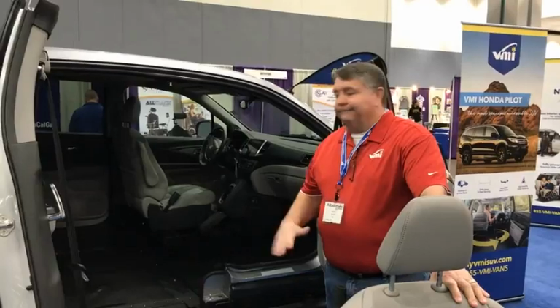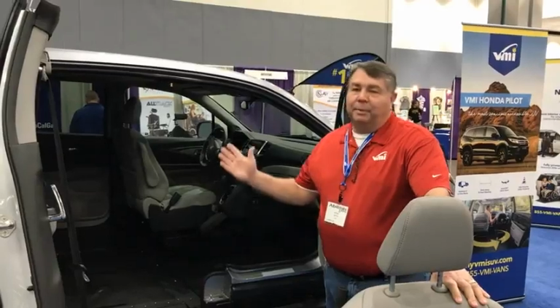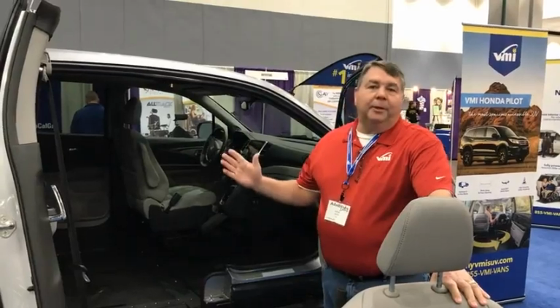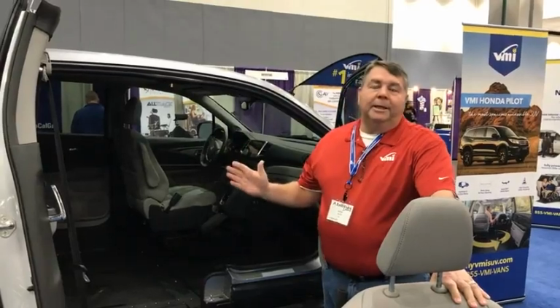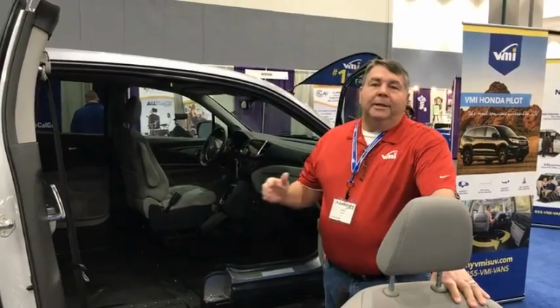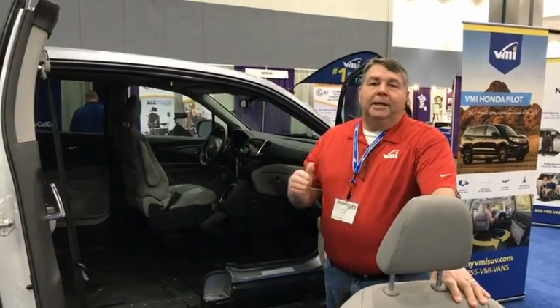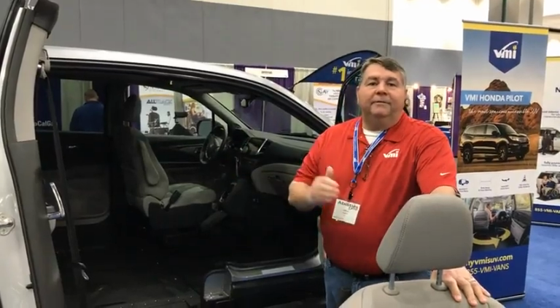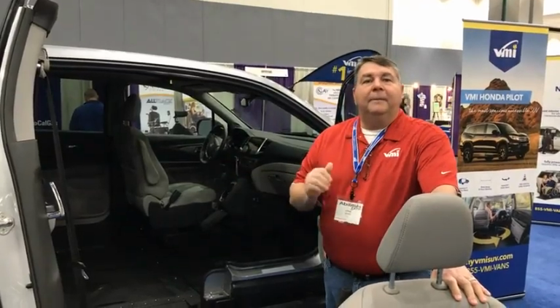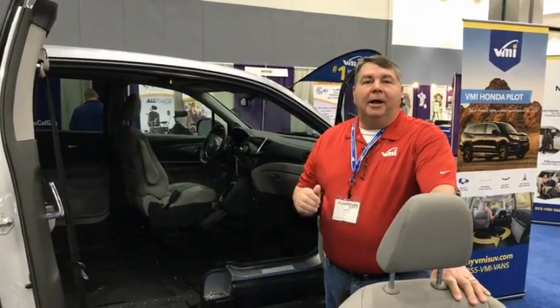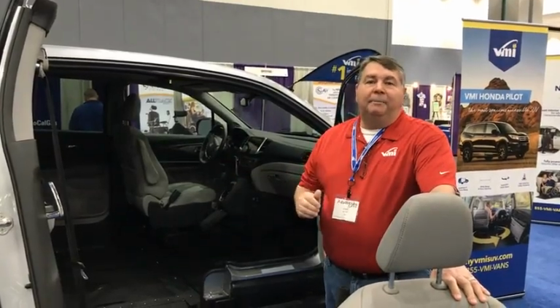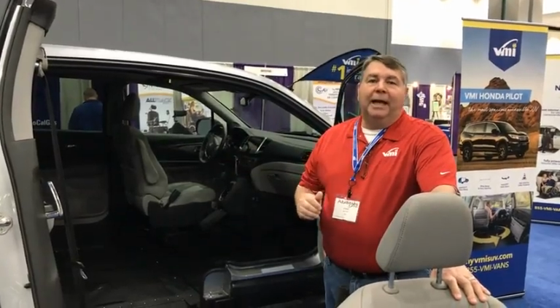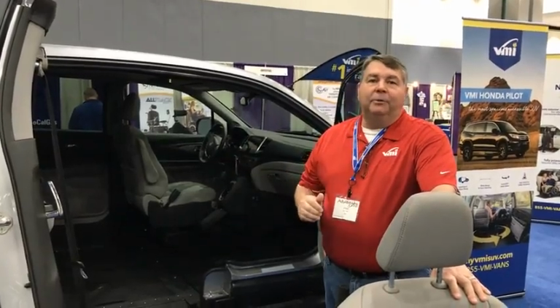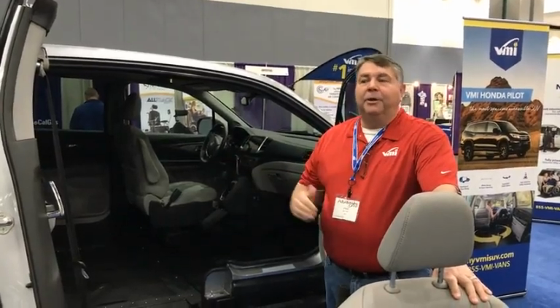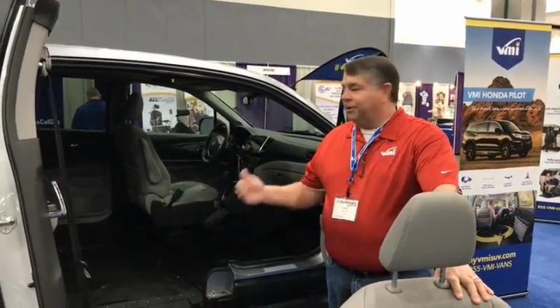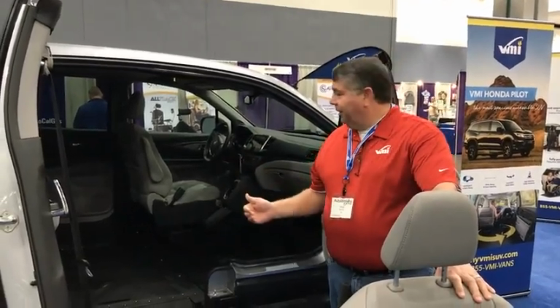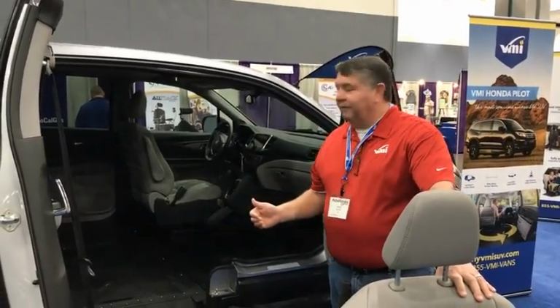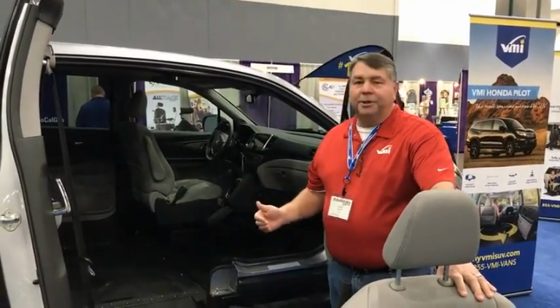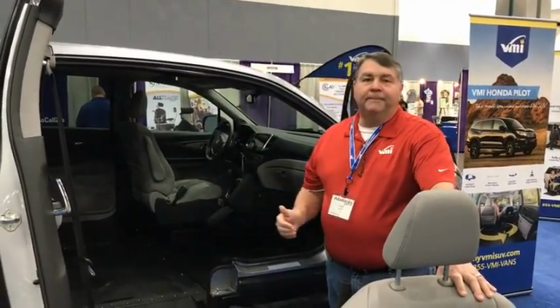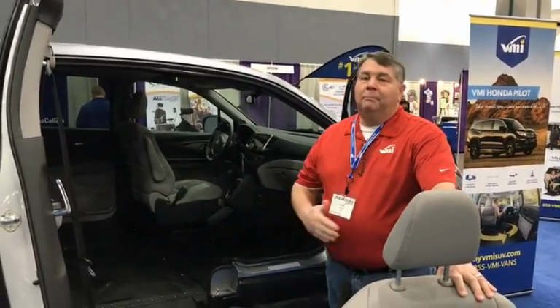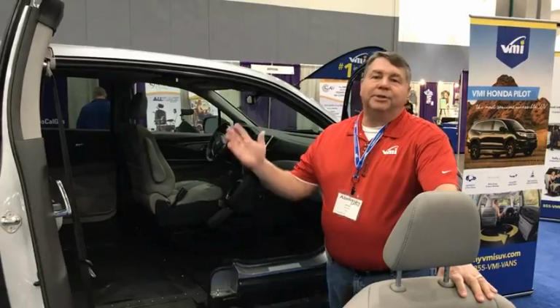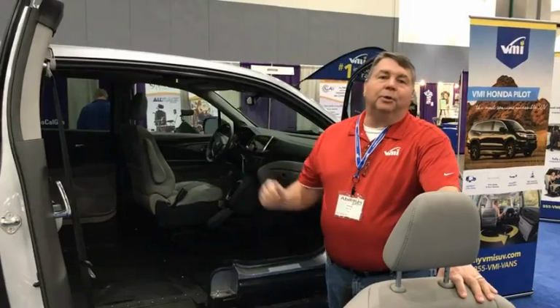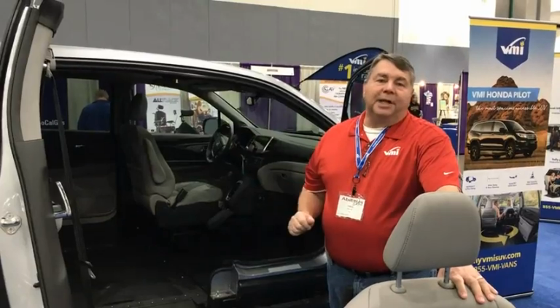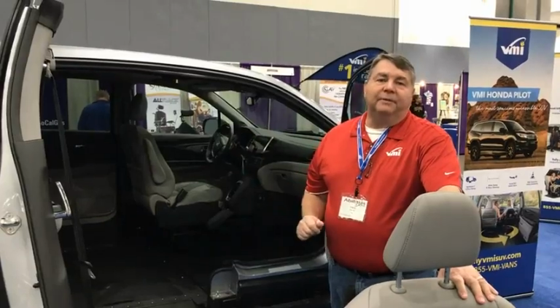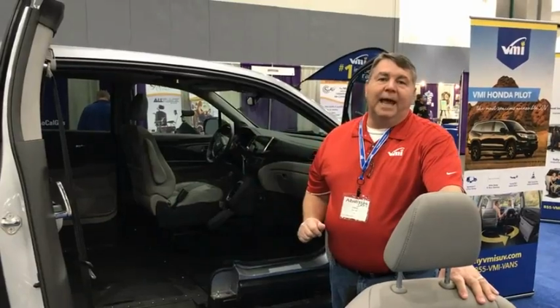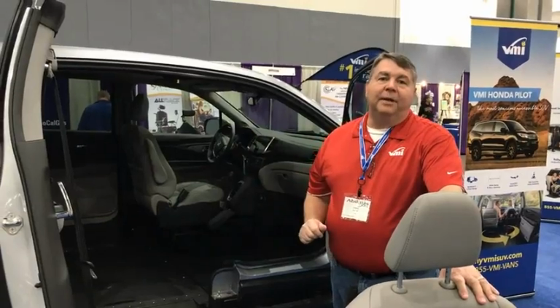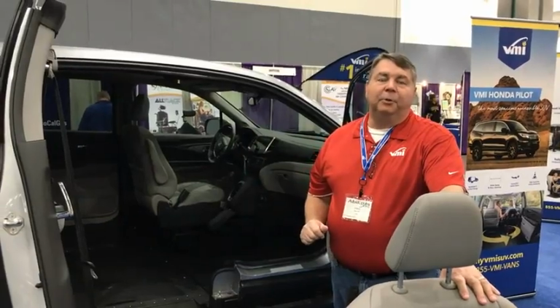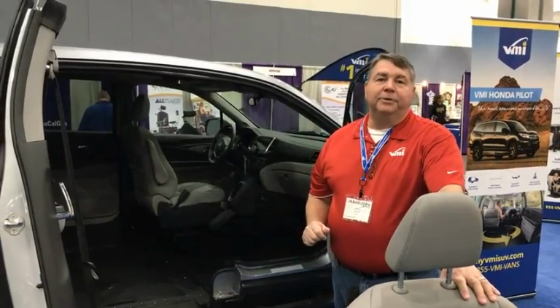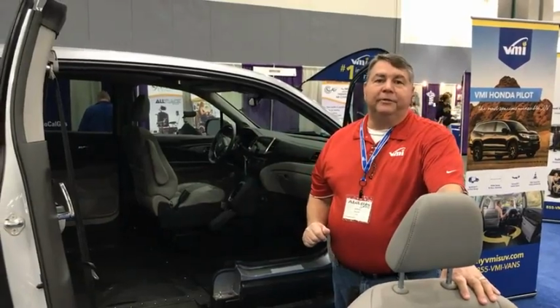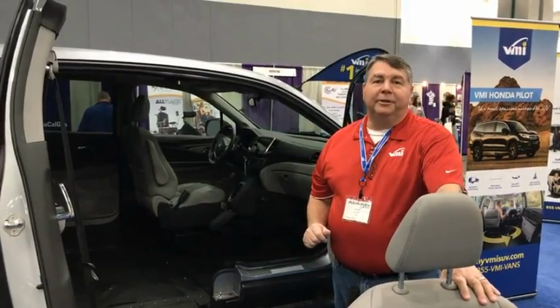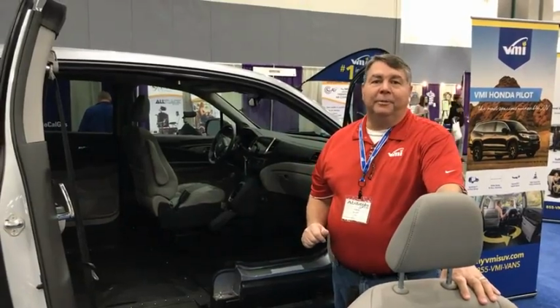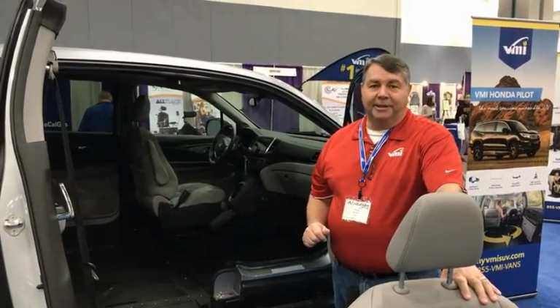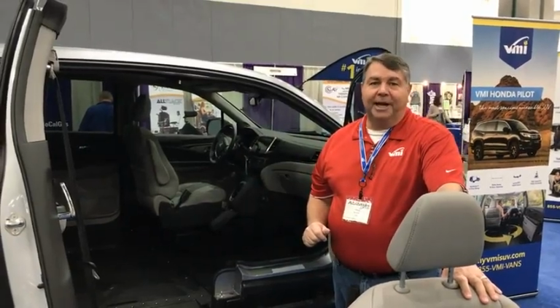Simply put, the VMI Honda Pilot with our Northstar E-conversion blows the doors off of any other sport utility vehicle in the market today.